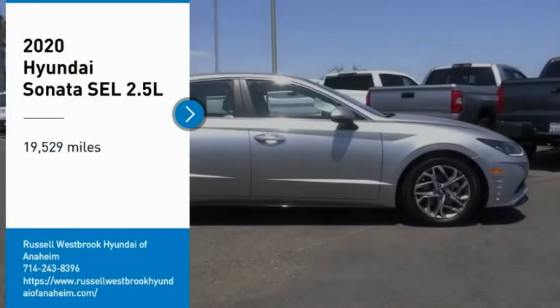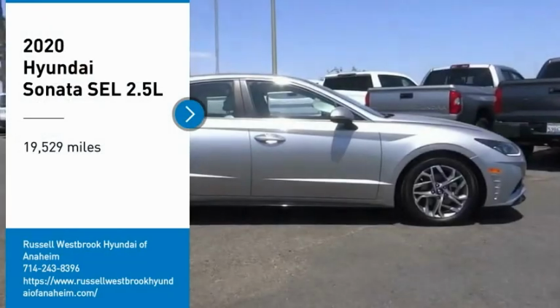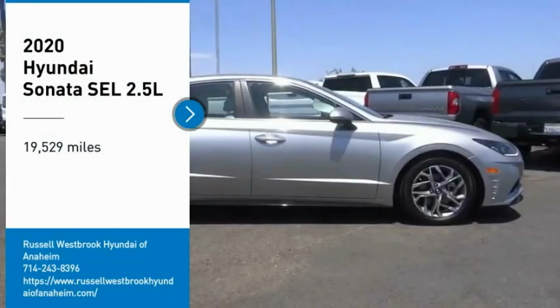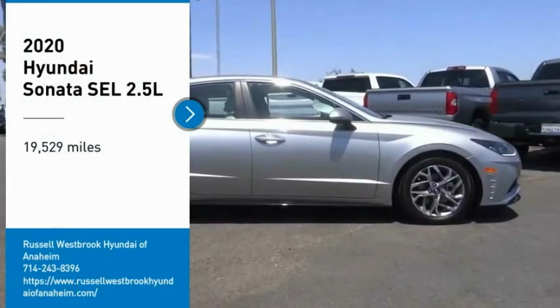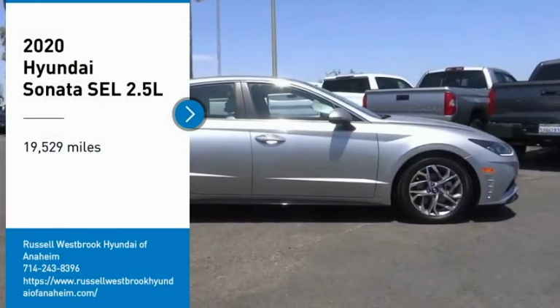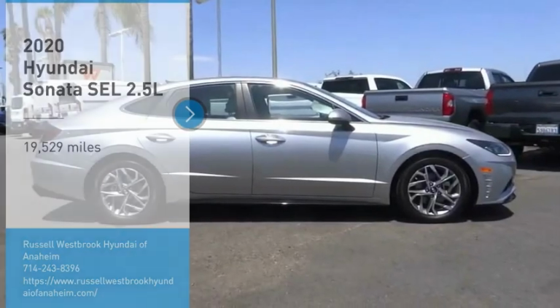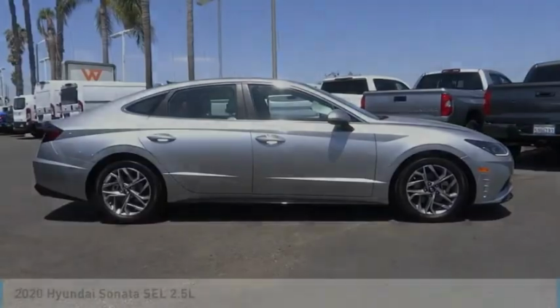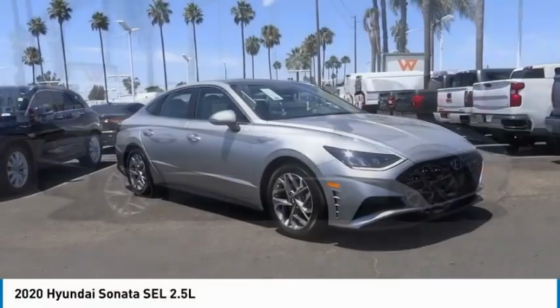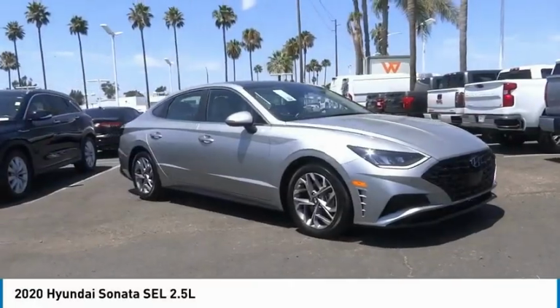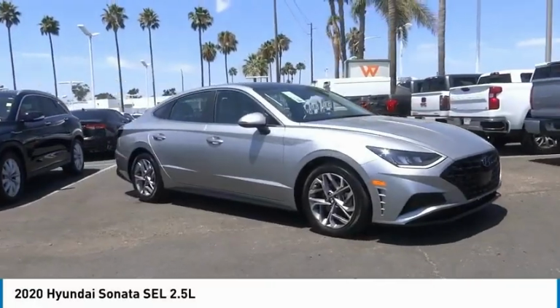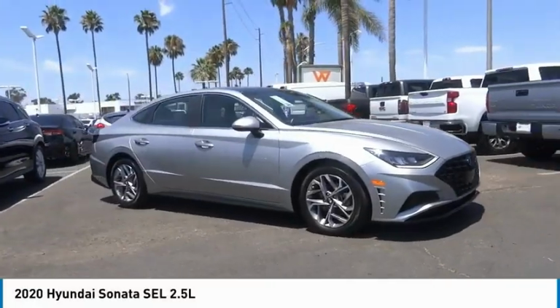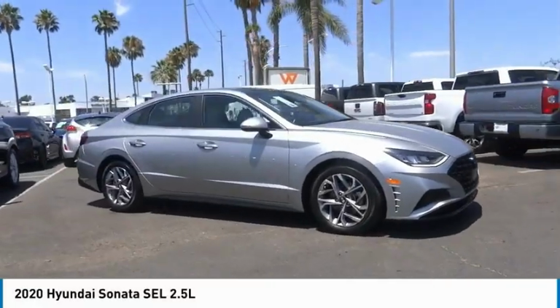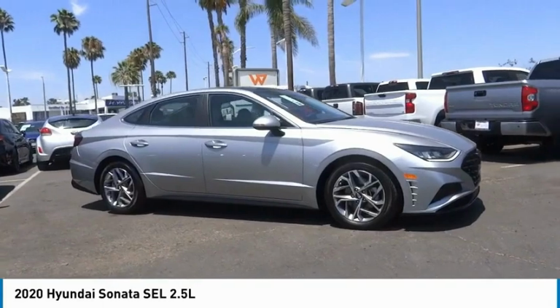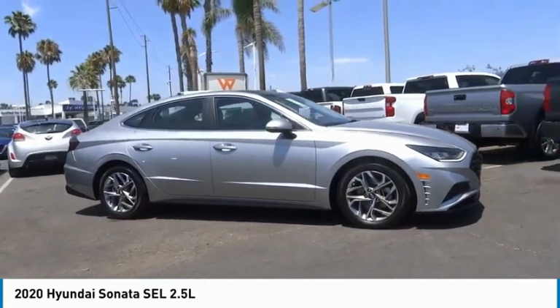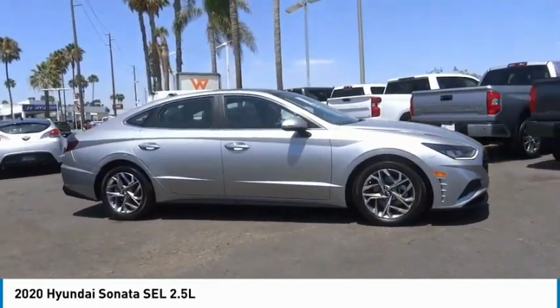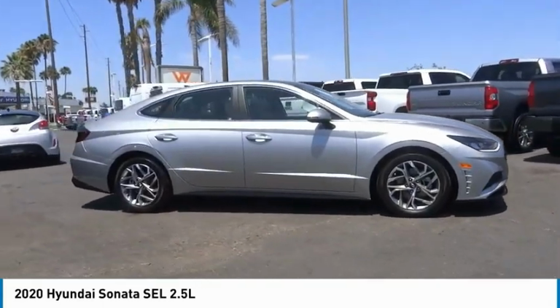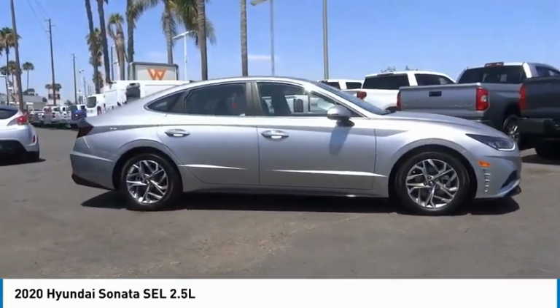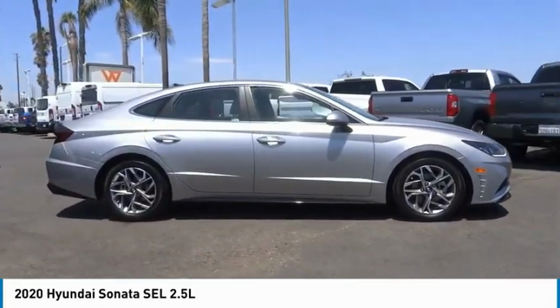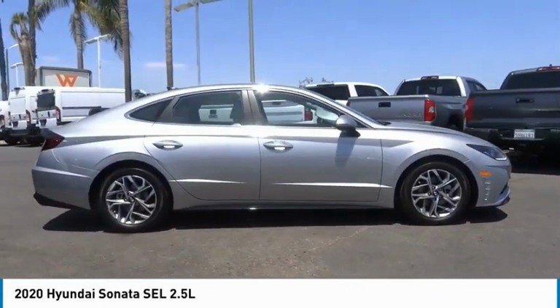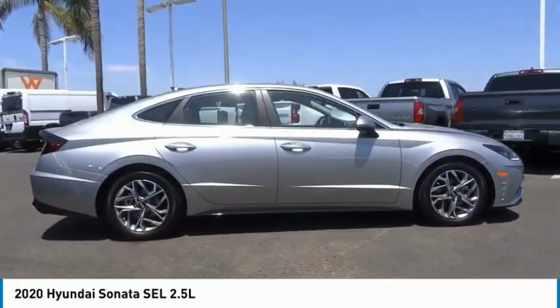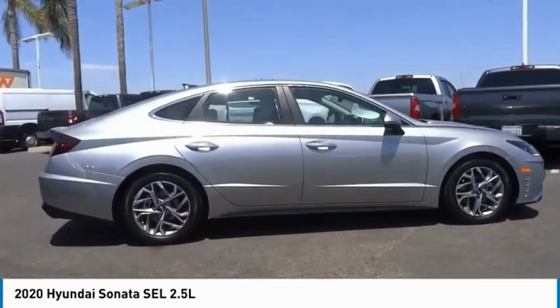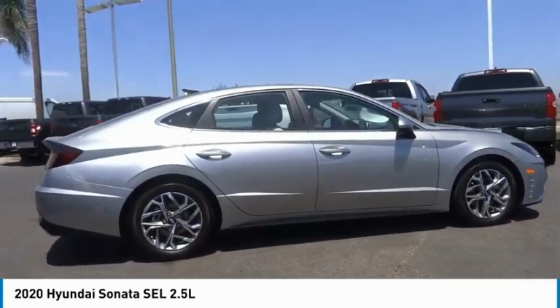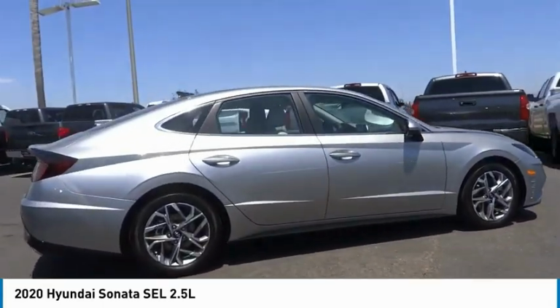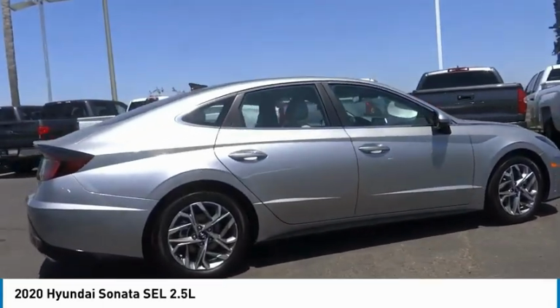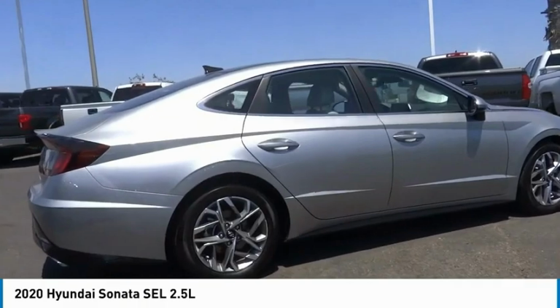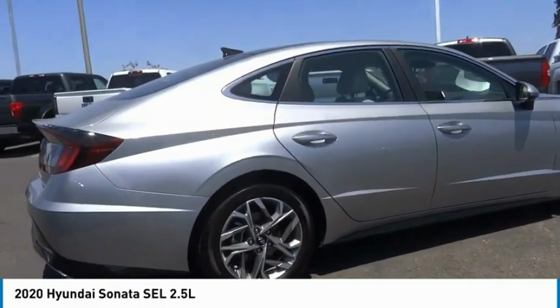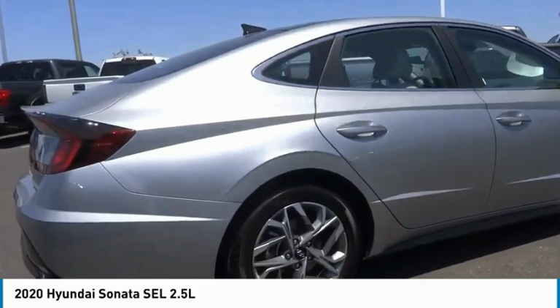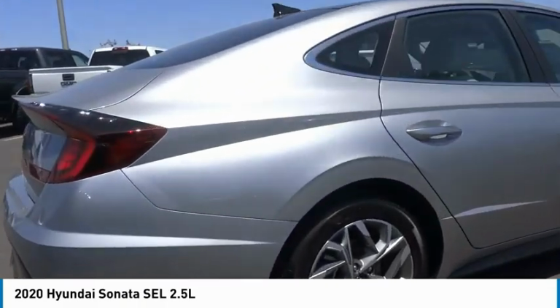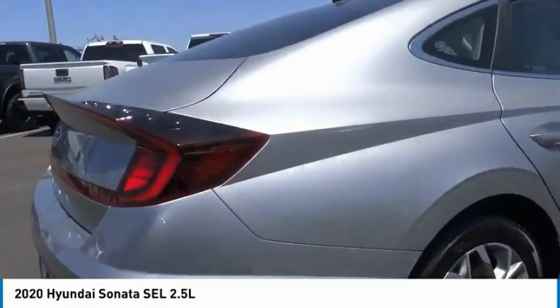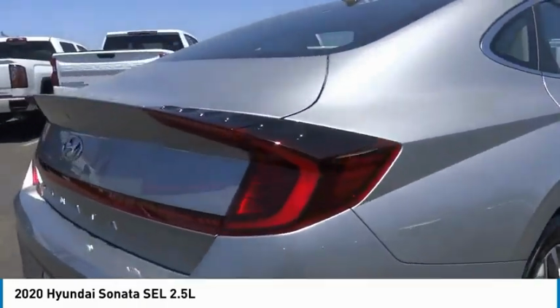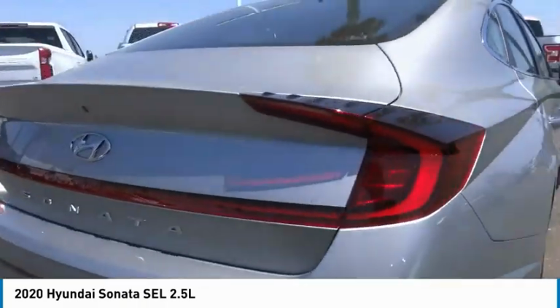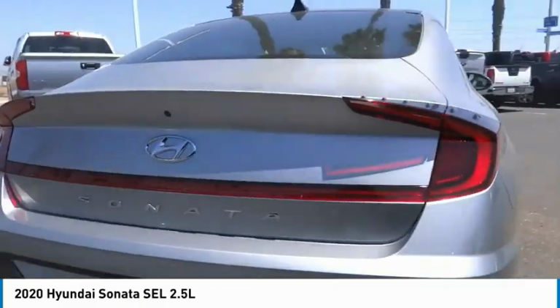Looking for the right vehicle? Check out the 2020 Sonata. The Sonata has a long list of technologically advanced interior features and options that make driving safer, more convenient, and much more fun.